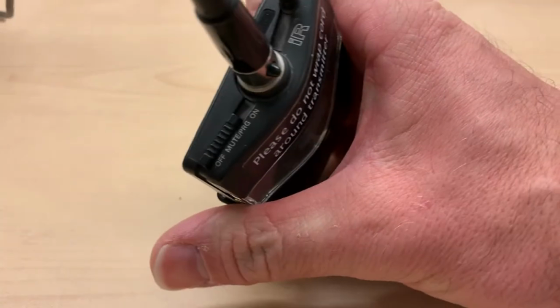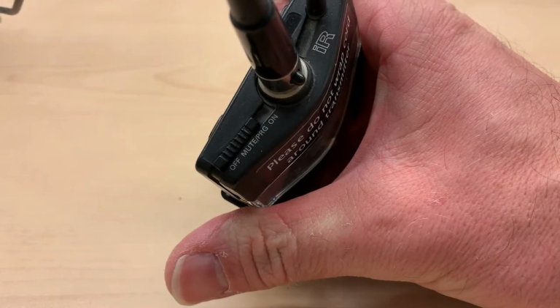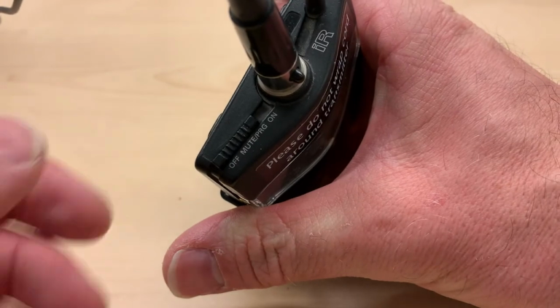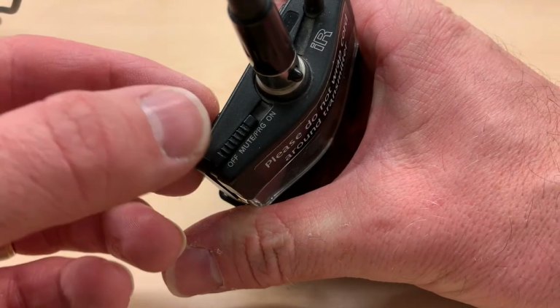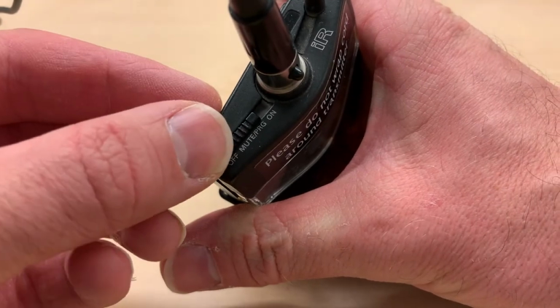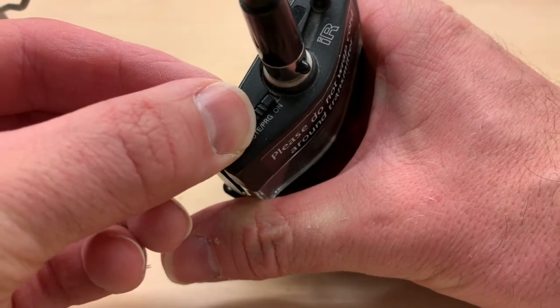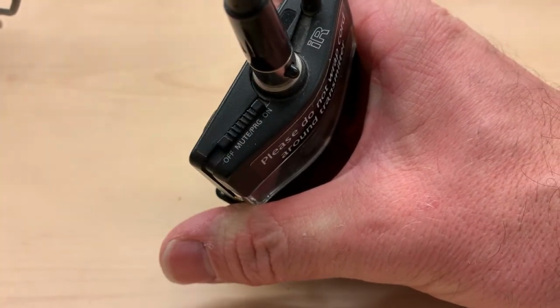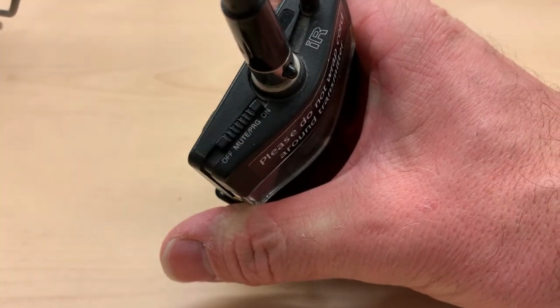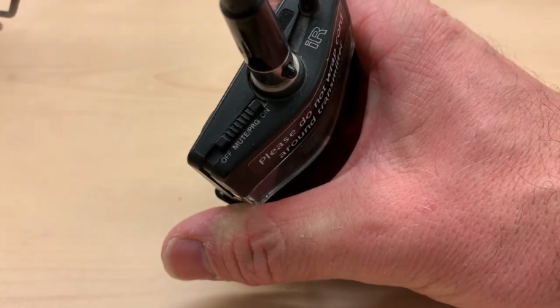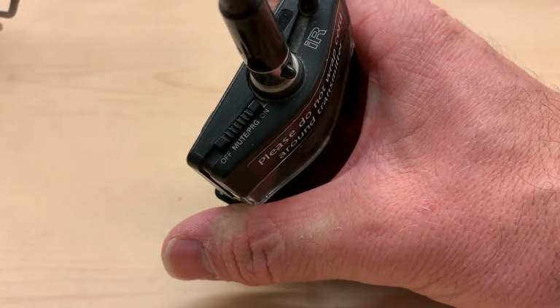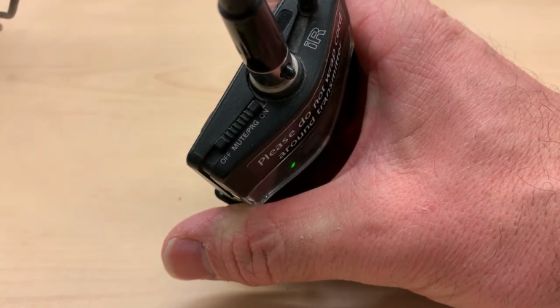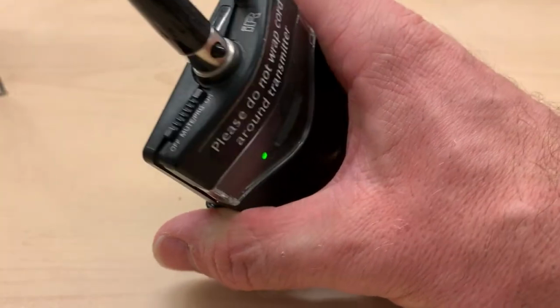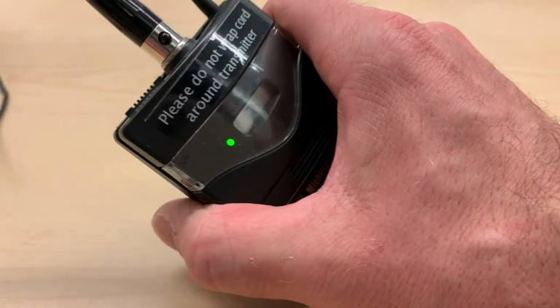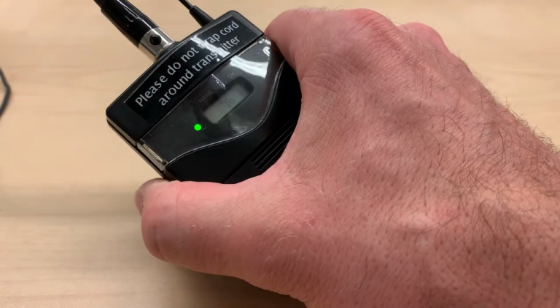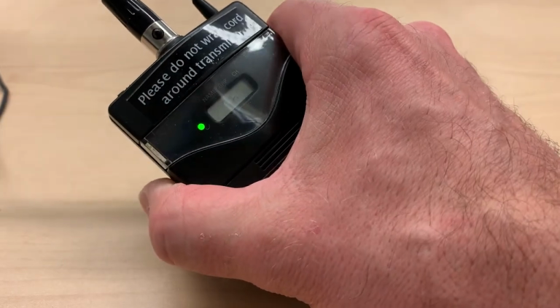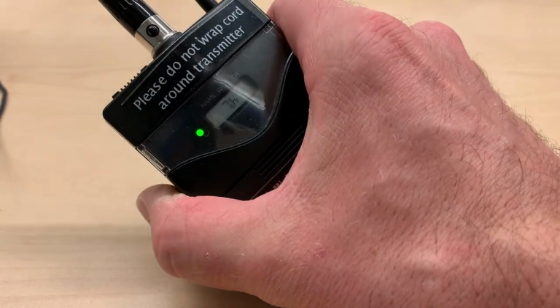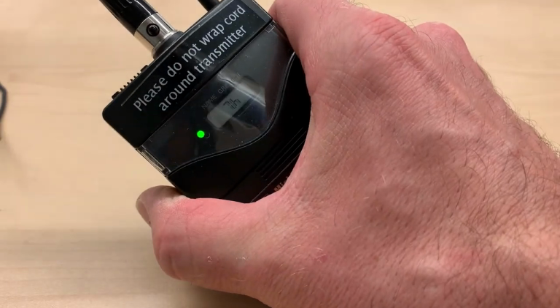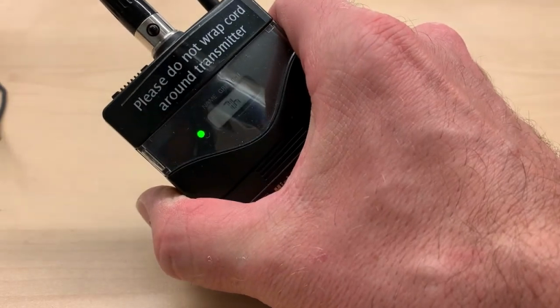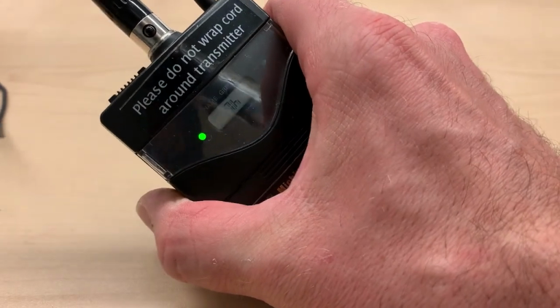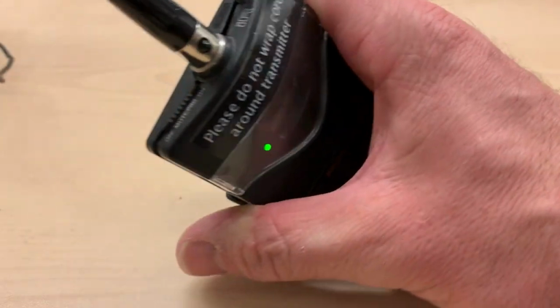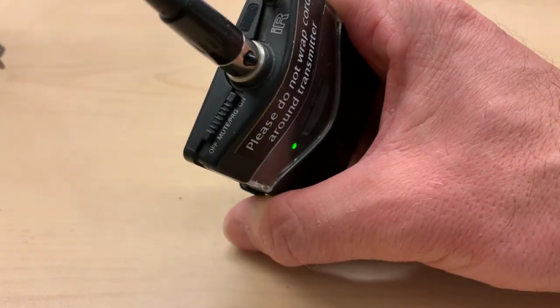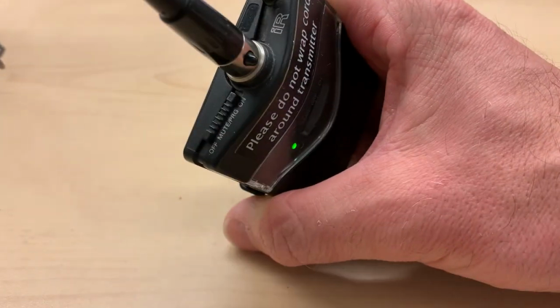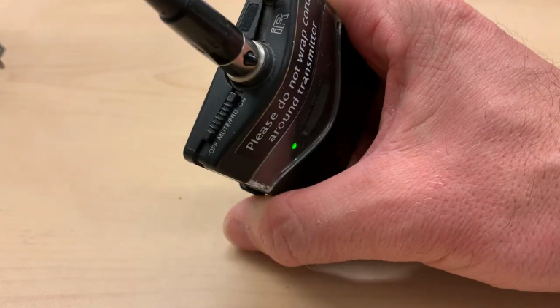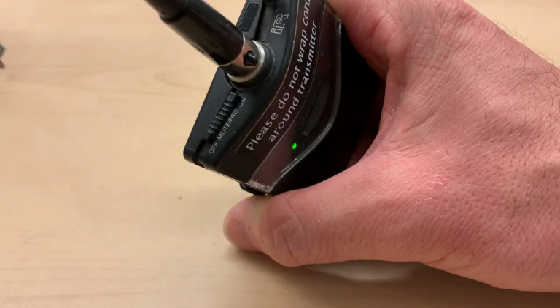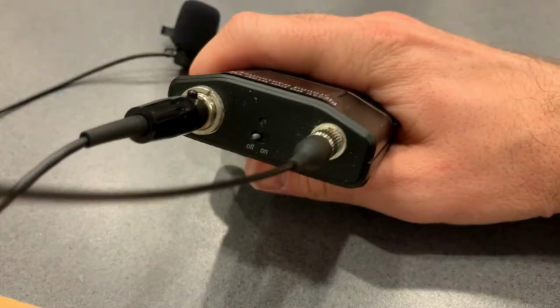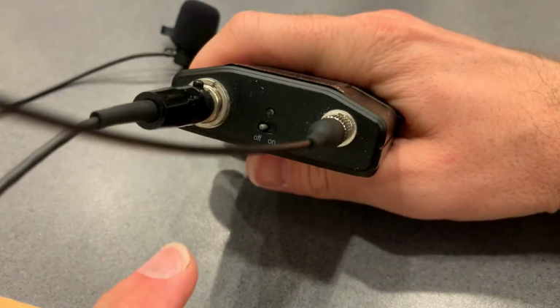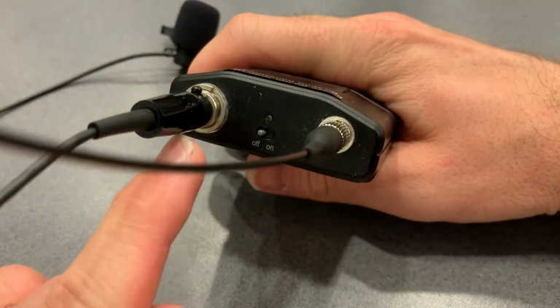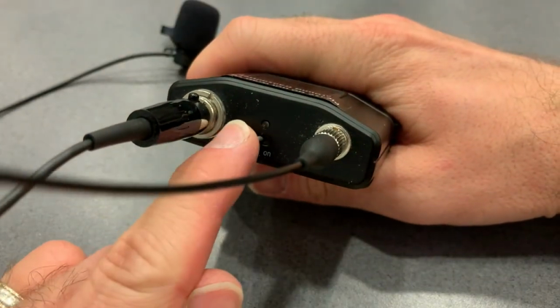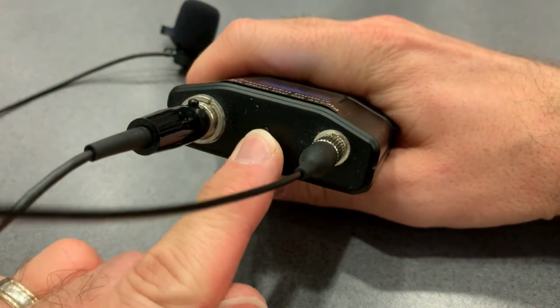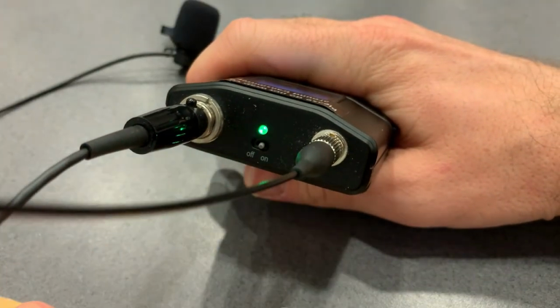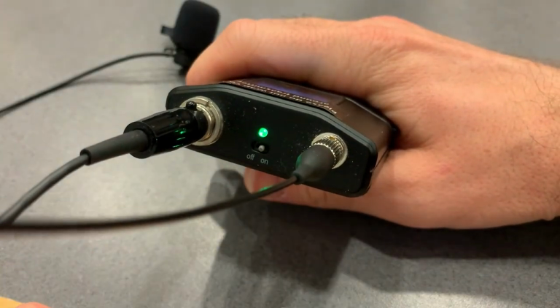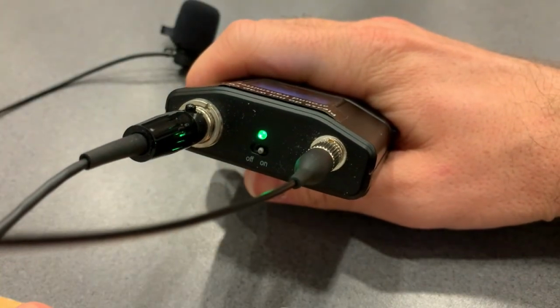Now you can turn on the microphone. For the AKG, power it on by sliding the power switch all the way over. This model has a middle position that mutes the sound, so you'll want to avoid that. For the Shure model, the power switch looks like this instead.